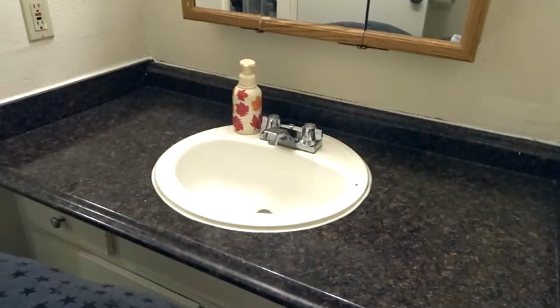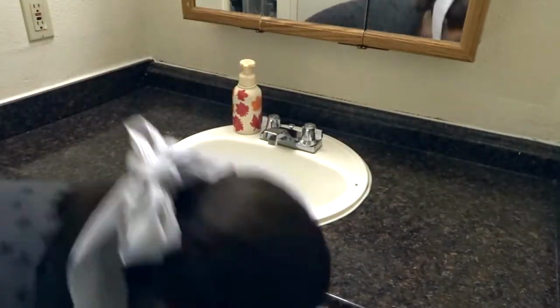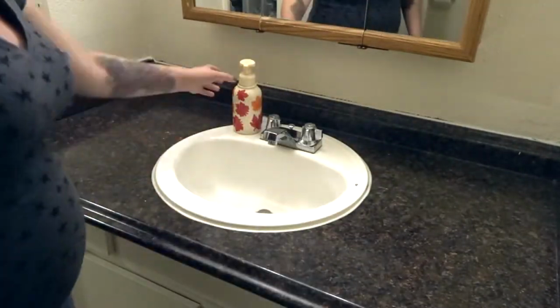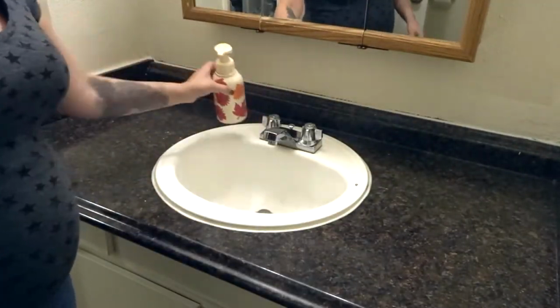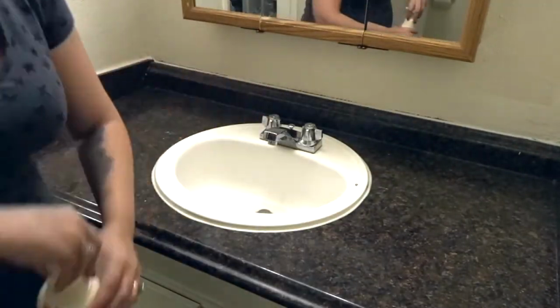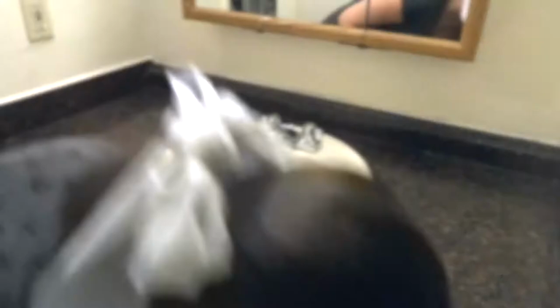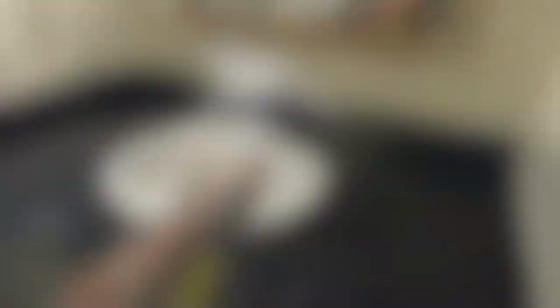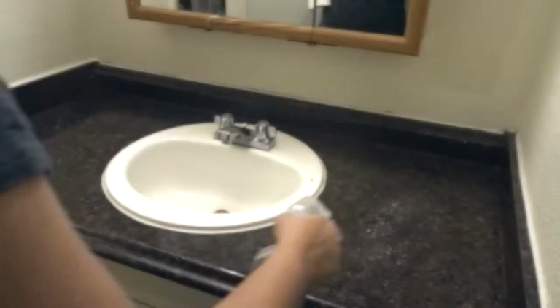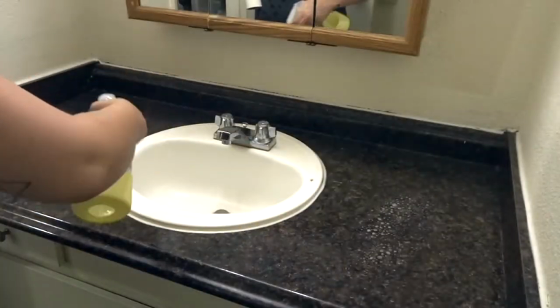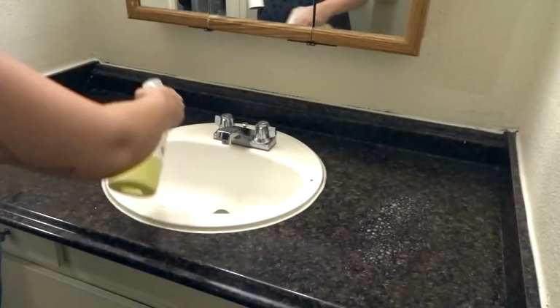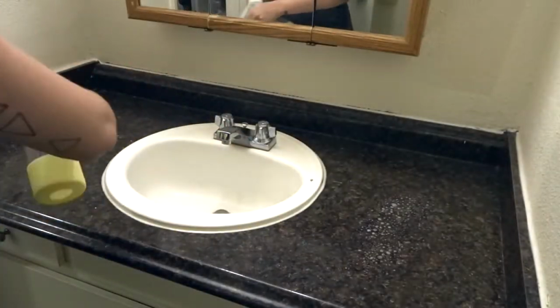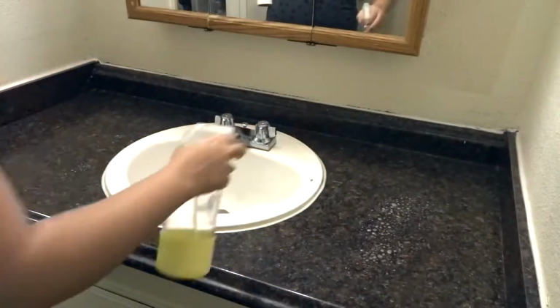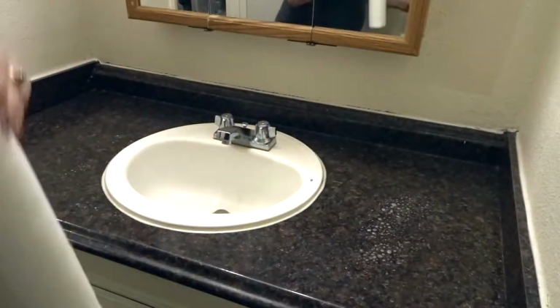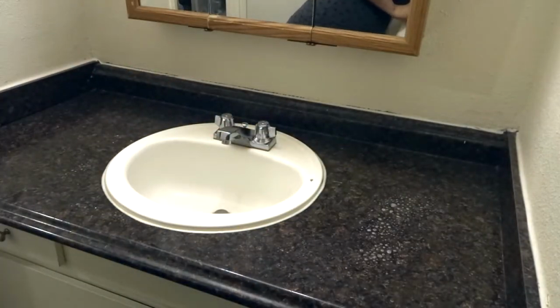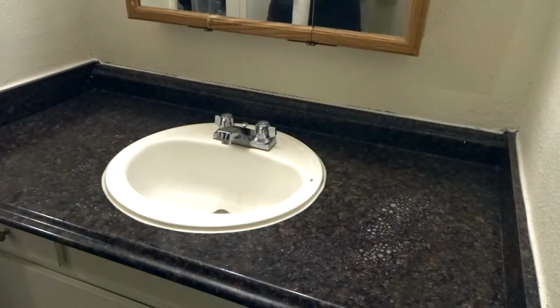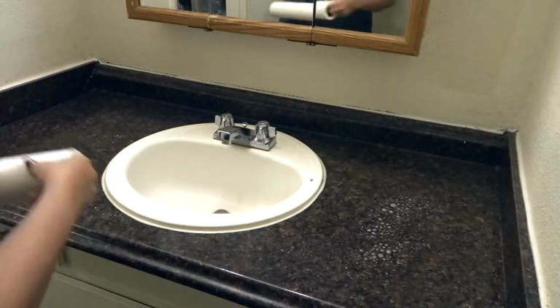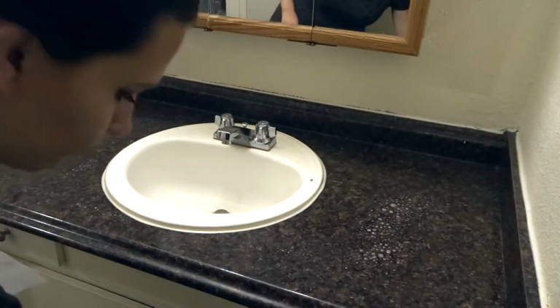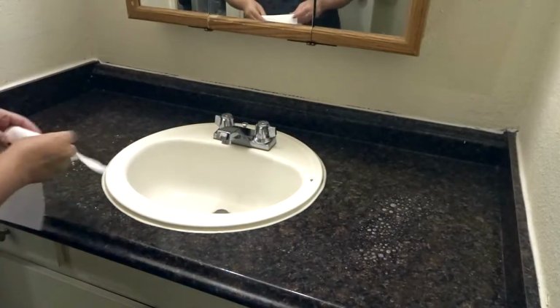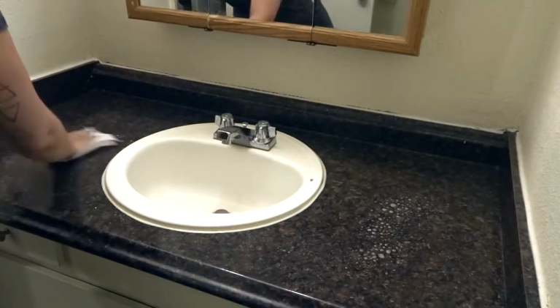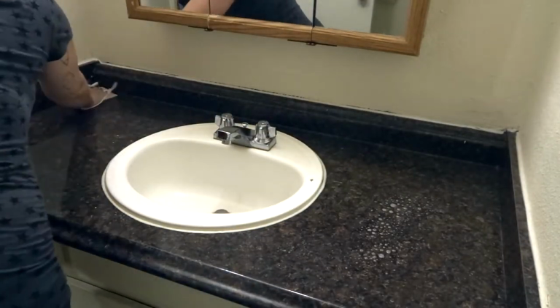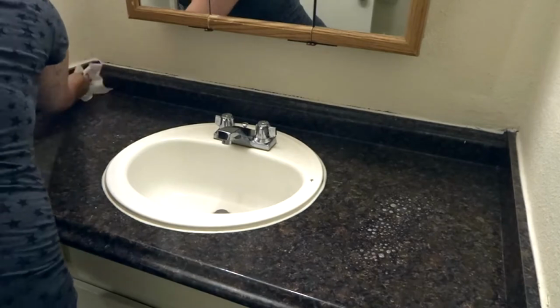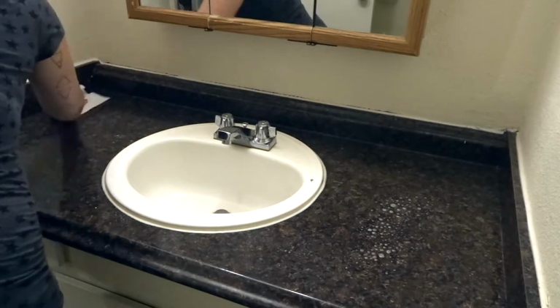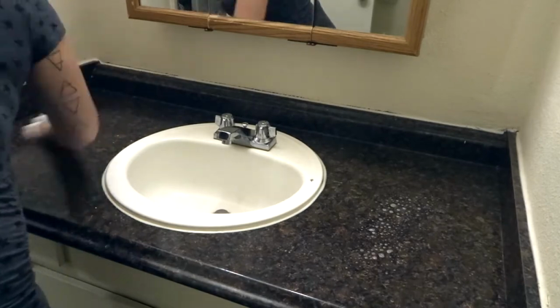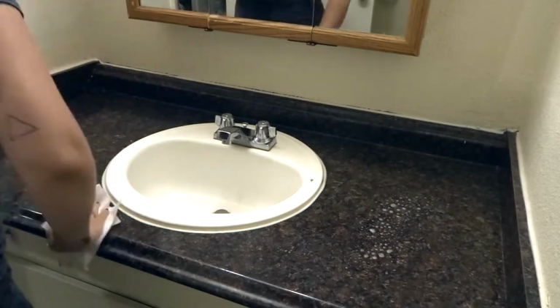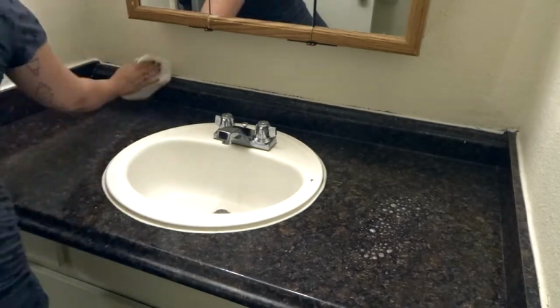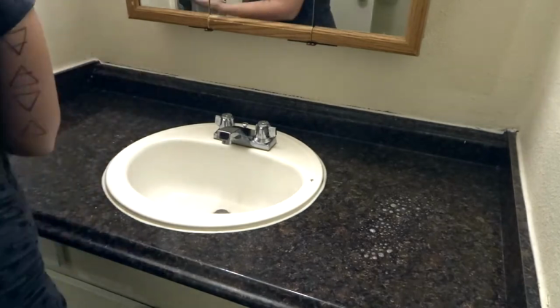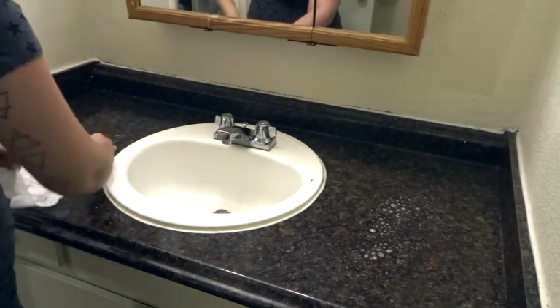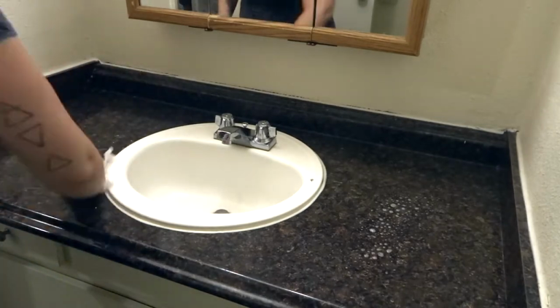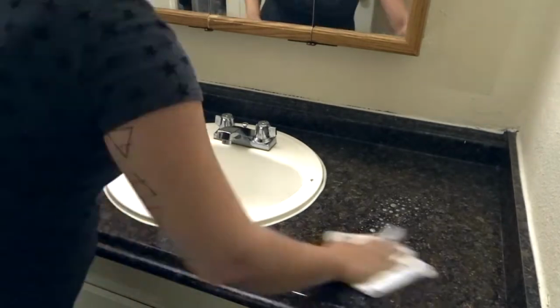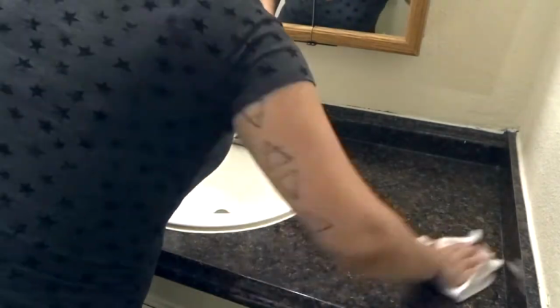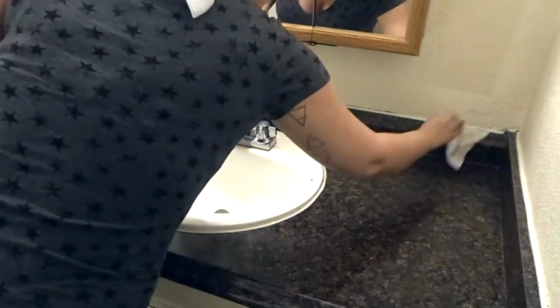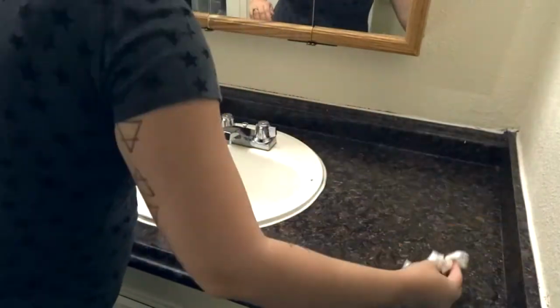Starting out, I was just reorganizing the basket where I keep all of my hair ties, makeup brushes, things like that. And then I'm just going to take everything off, wipe down the counters really well, and then I'm also going to wipe down the mirrors really well.